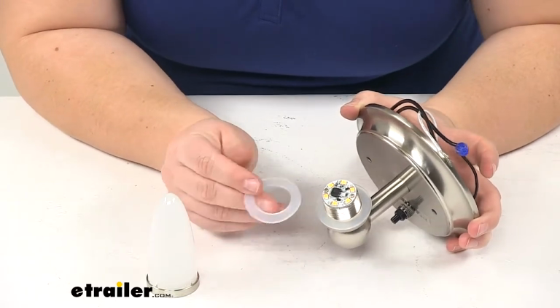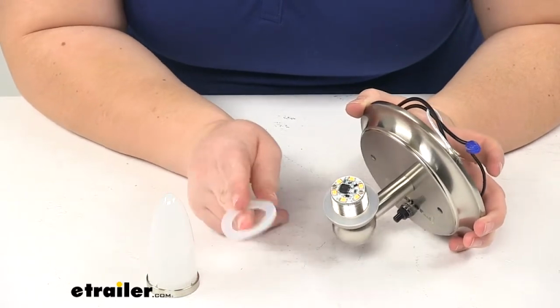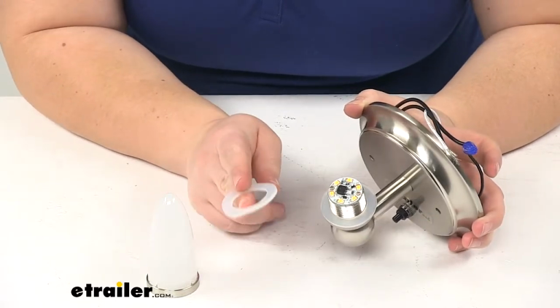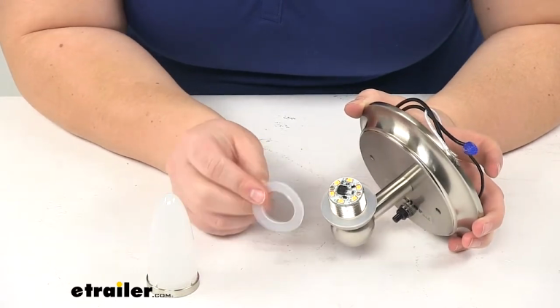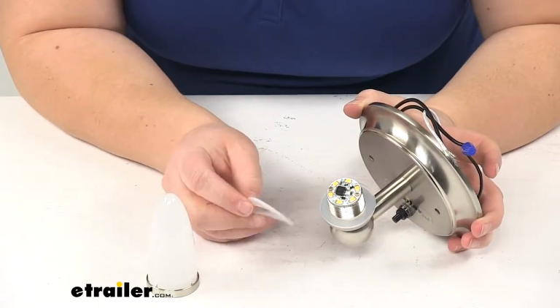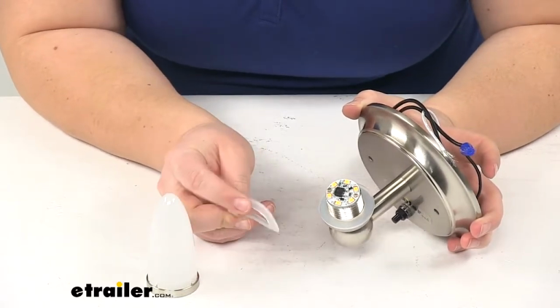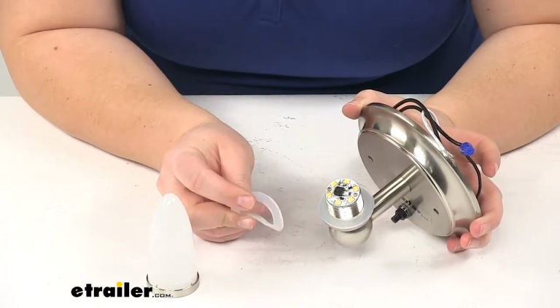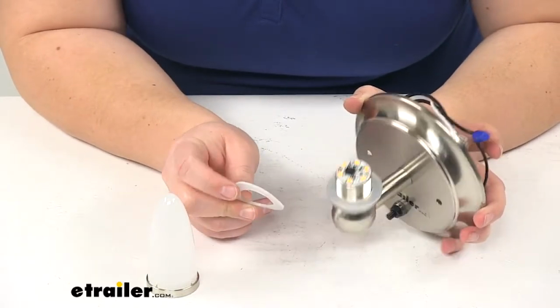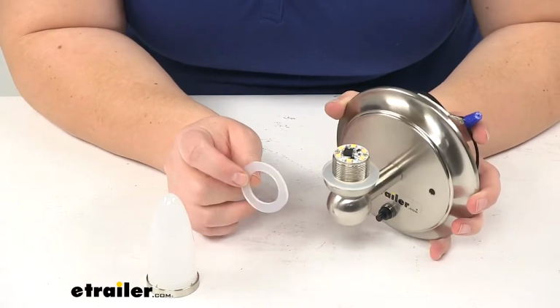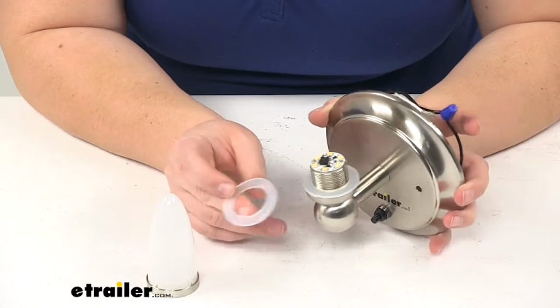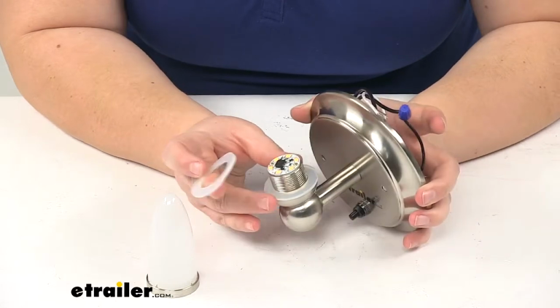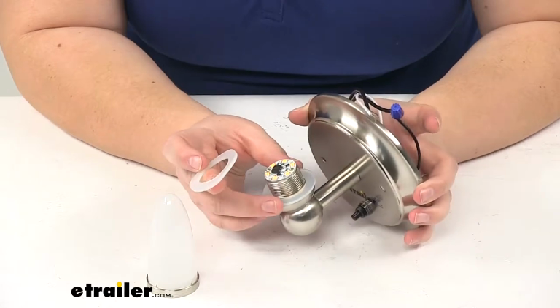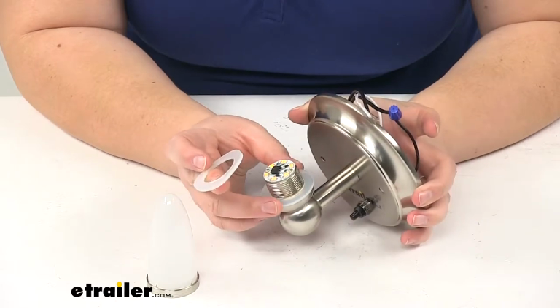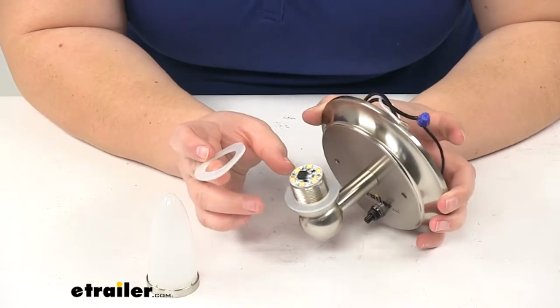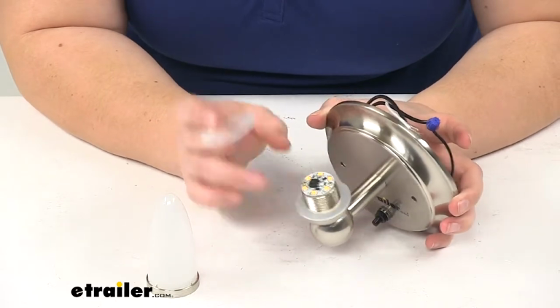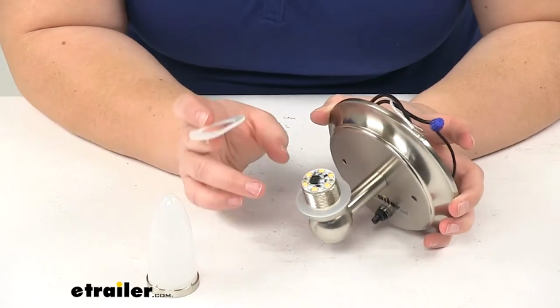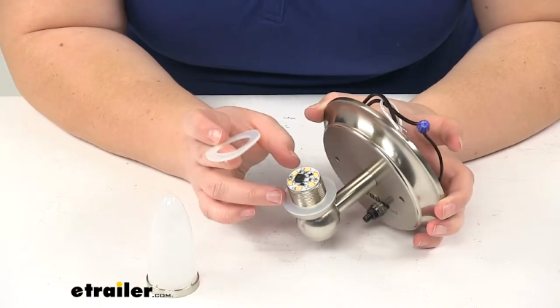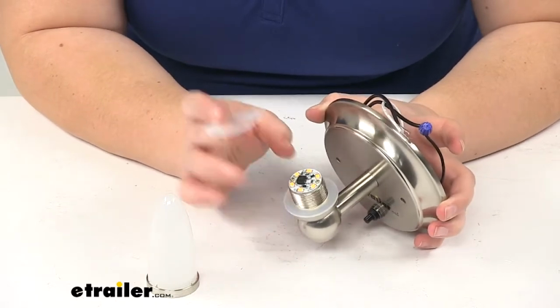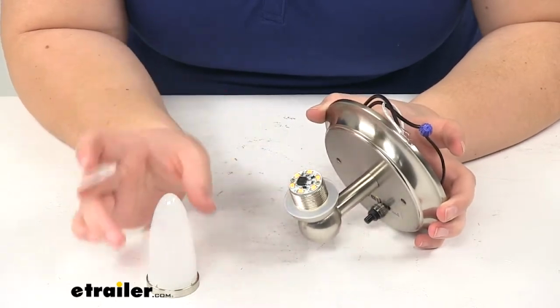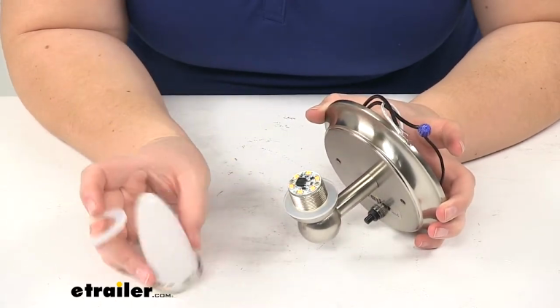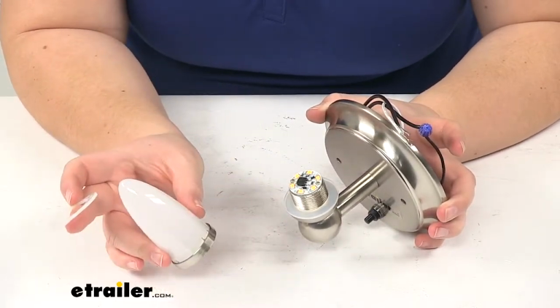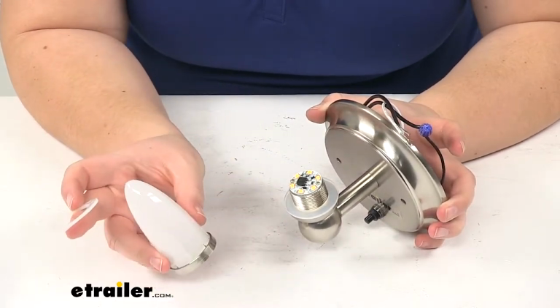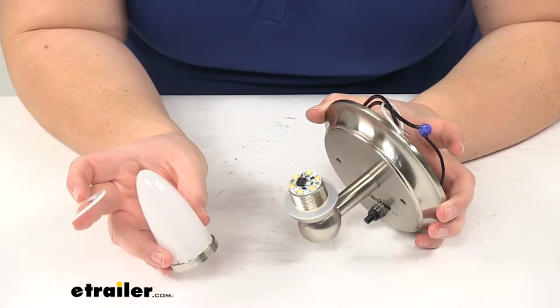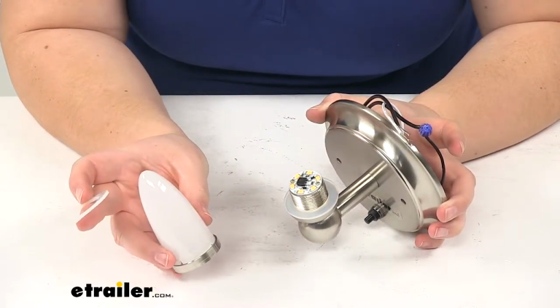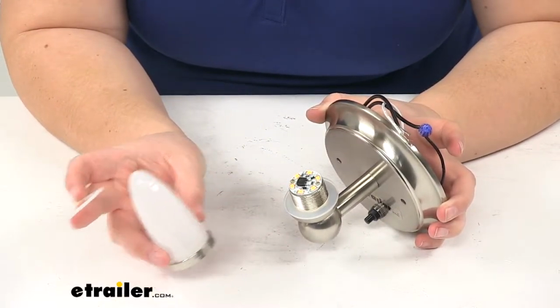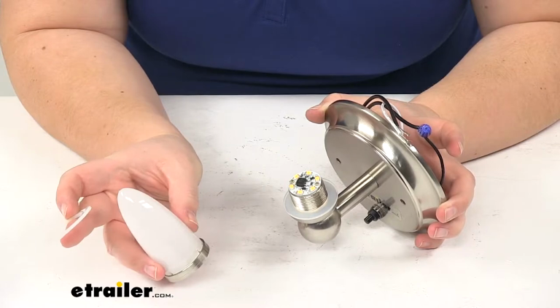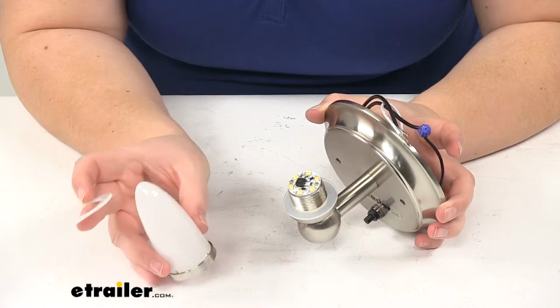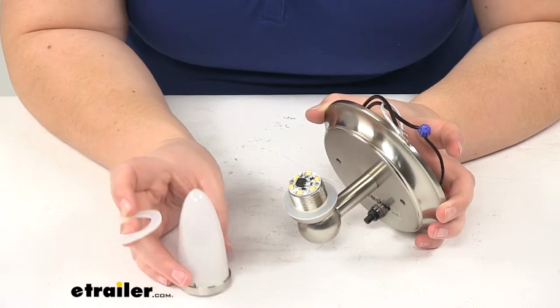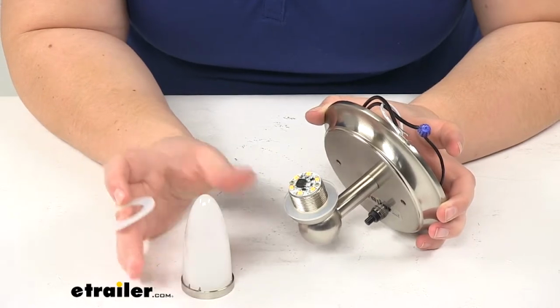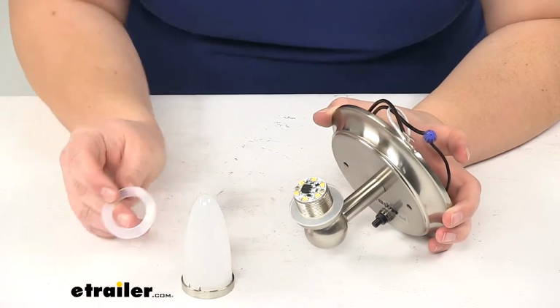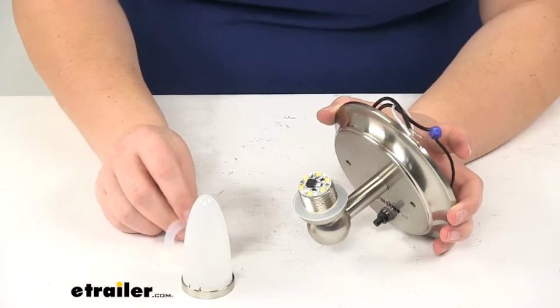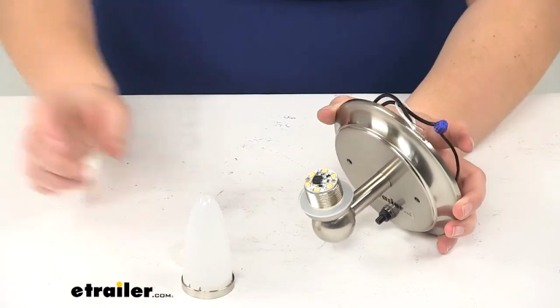You'll also notice that we have these two sort of rubbery washers. They act as a gasket in between your bulb shade and the lamp shade.